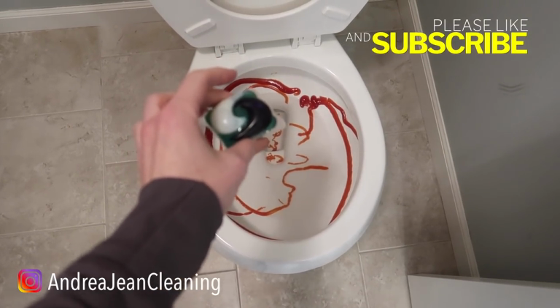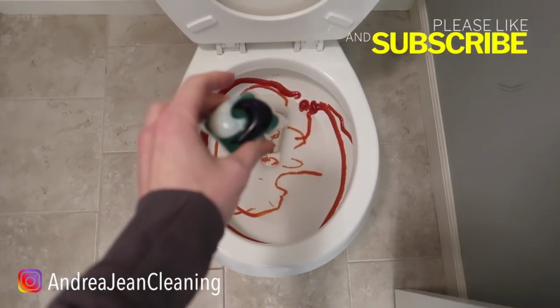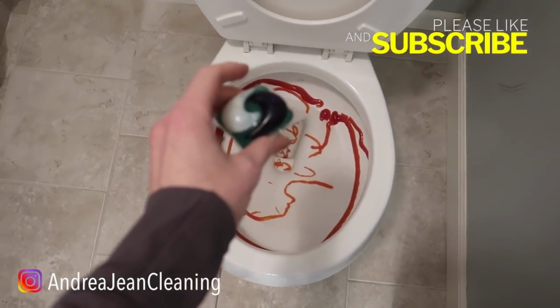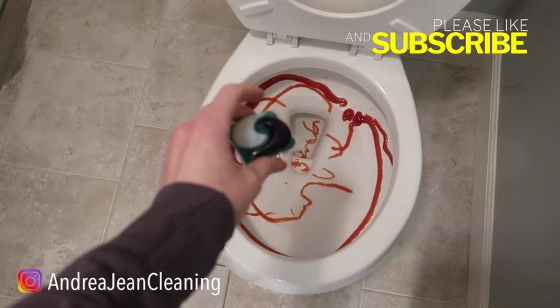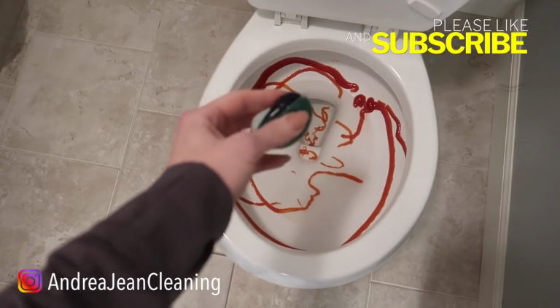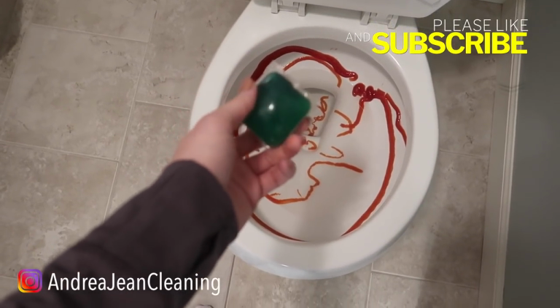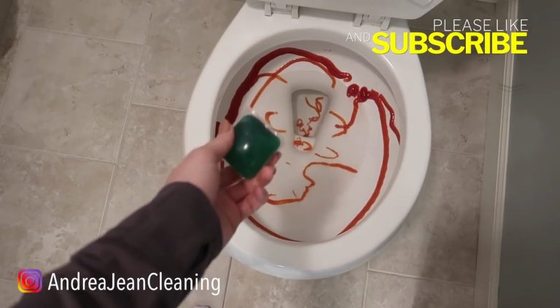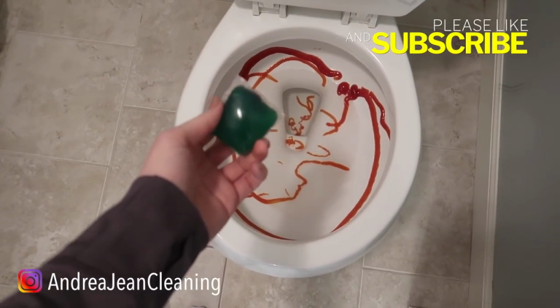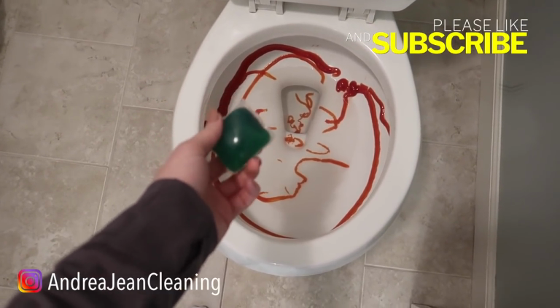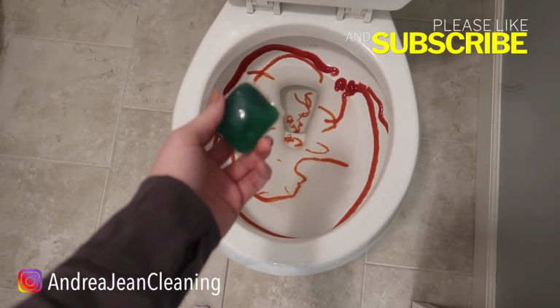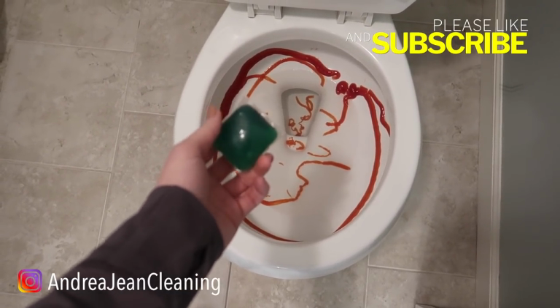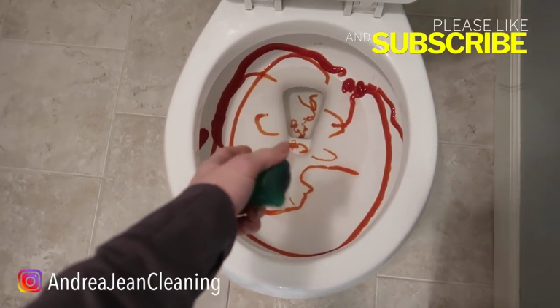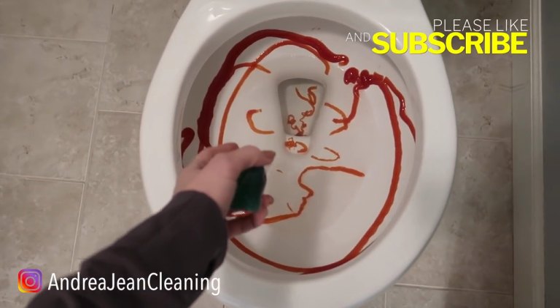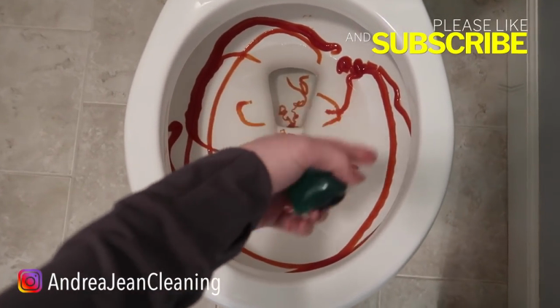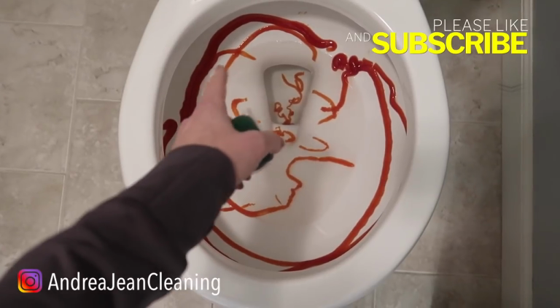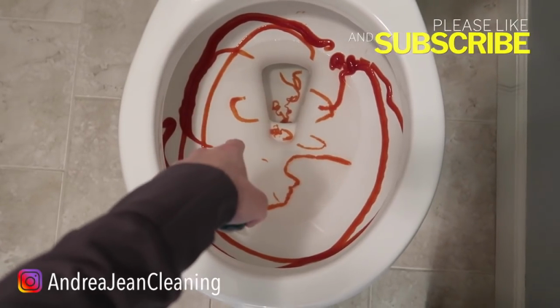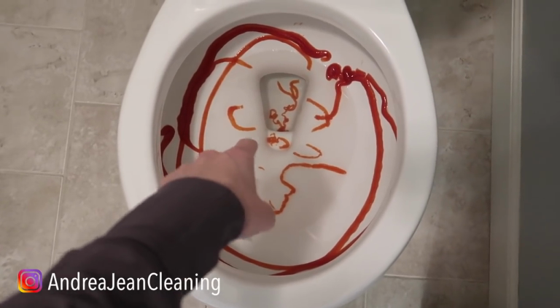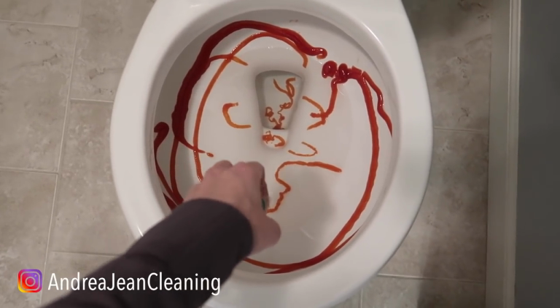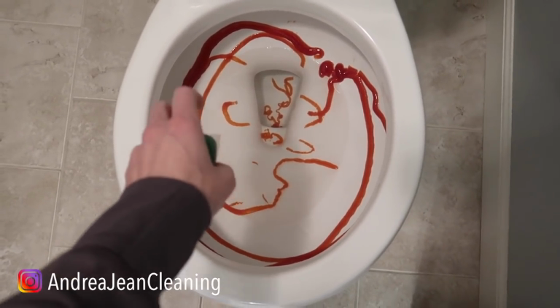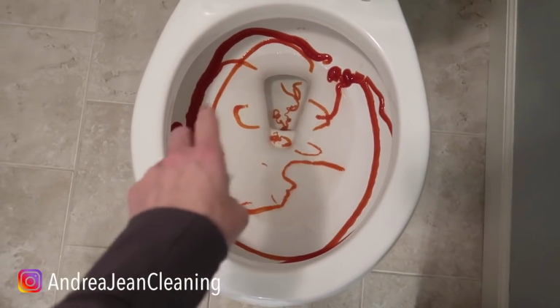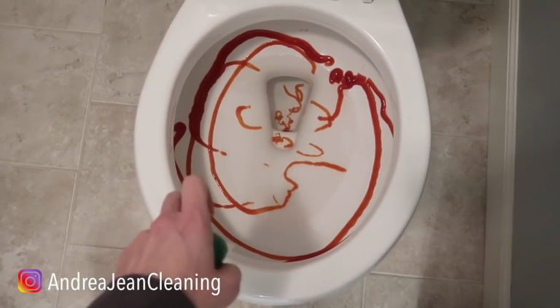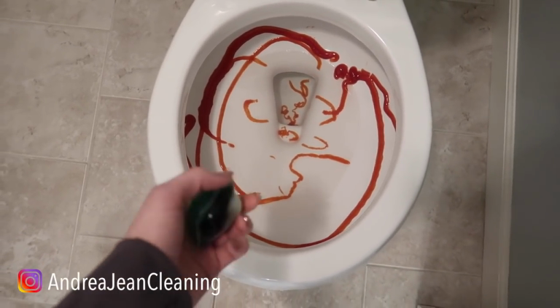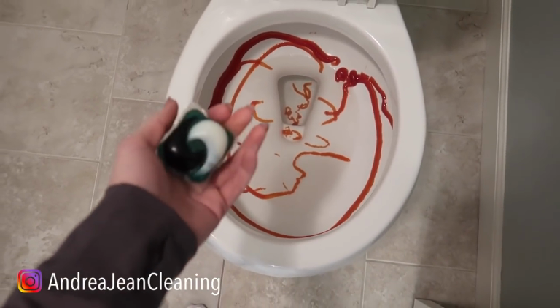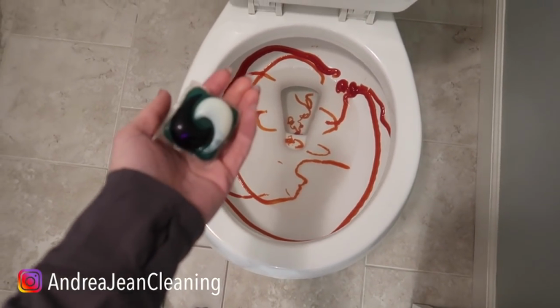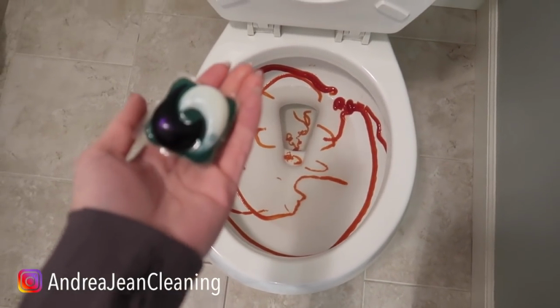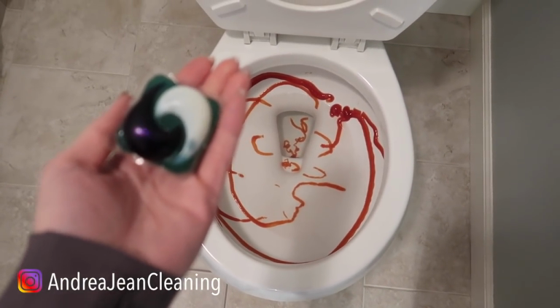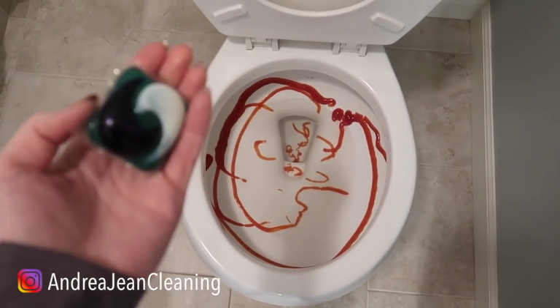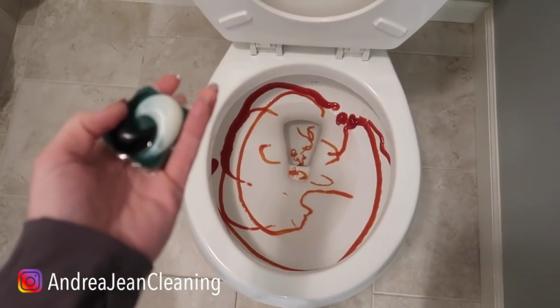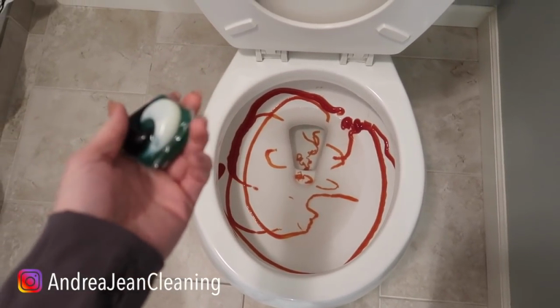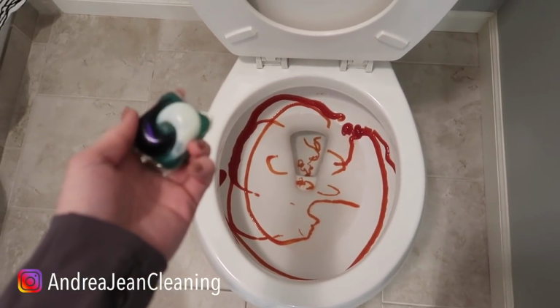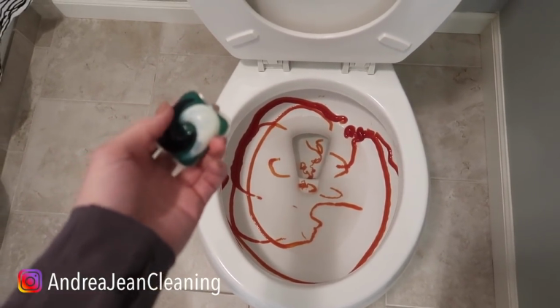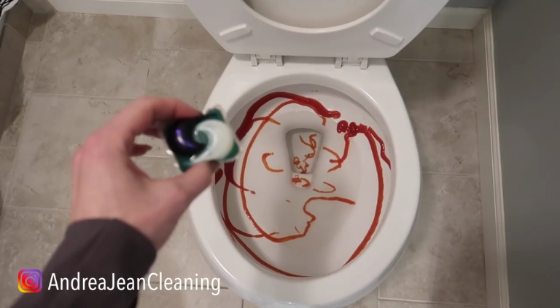The issue with the dishwashing tab is it takes quite a long time to dissolve, because the water is cold and it's not being agitated. But what if you use one of these packs right here?